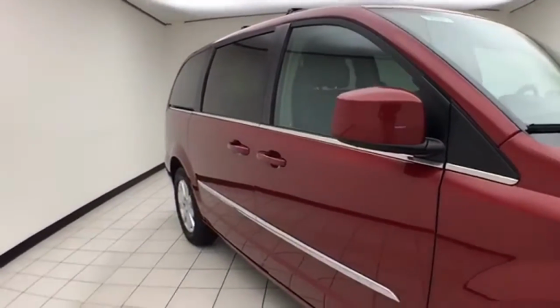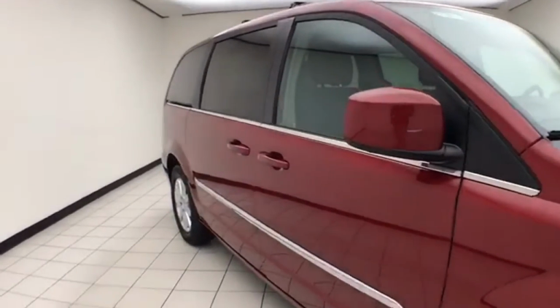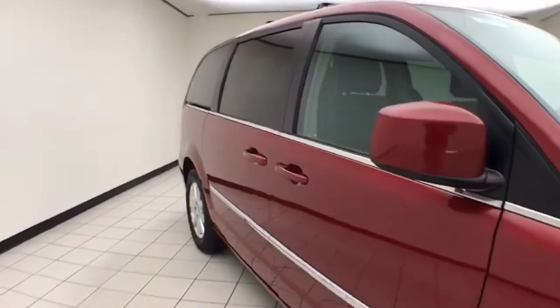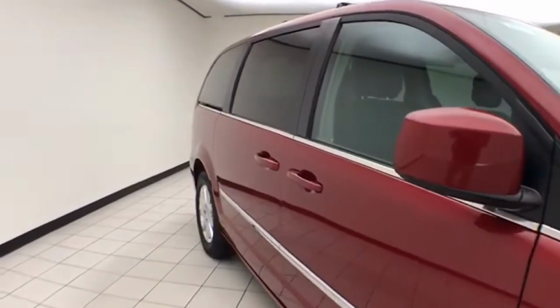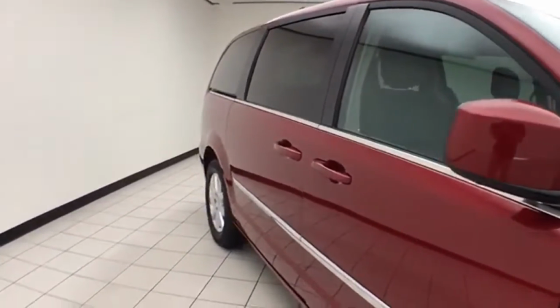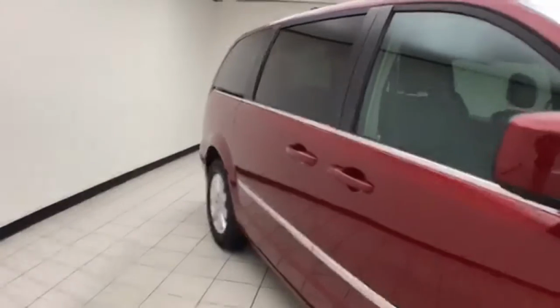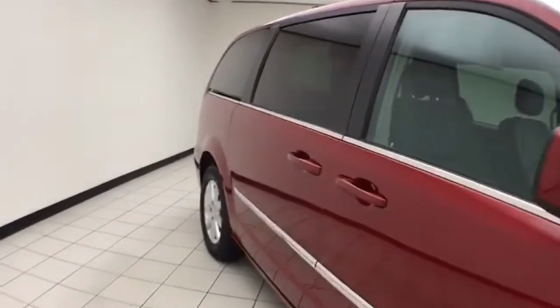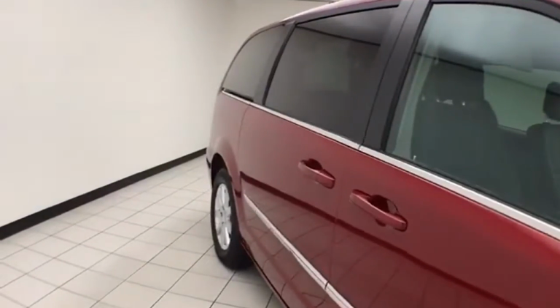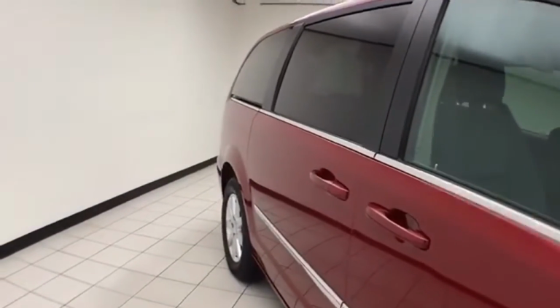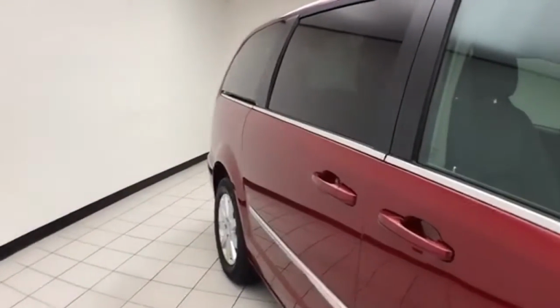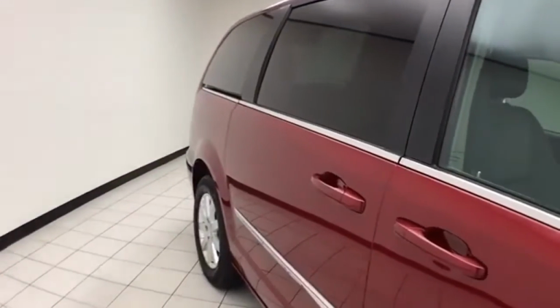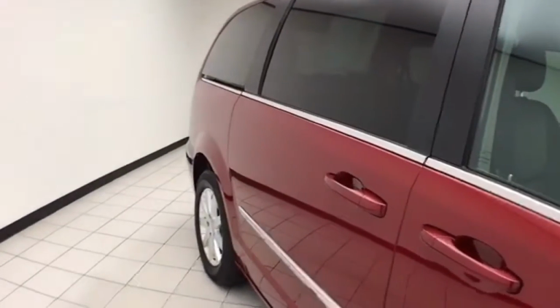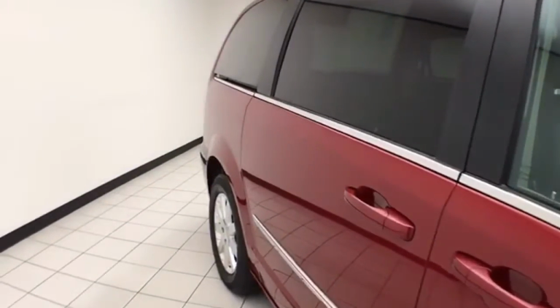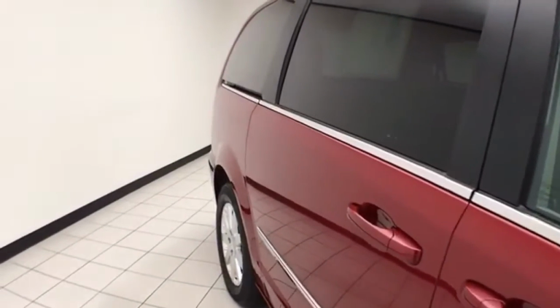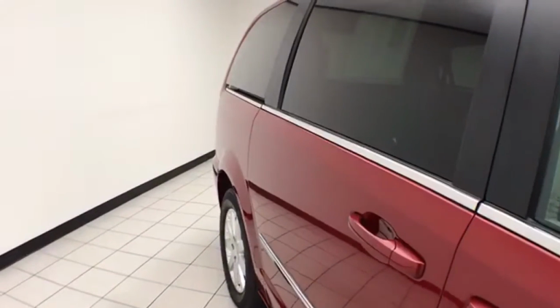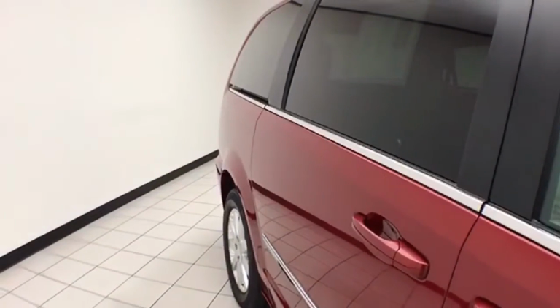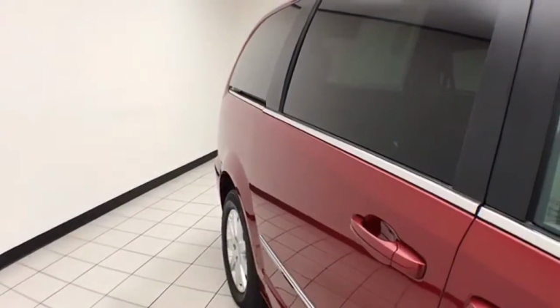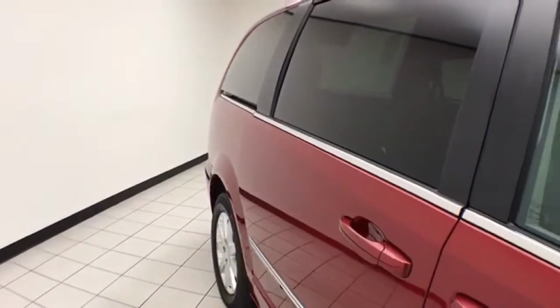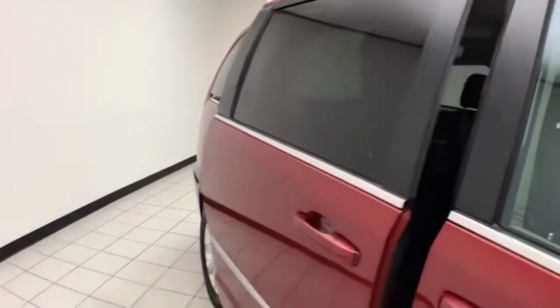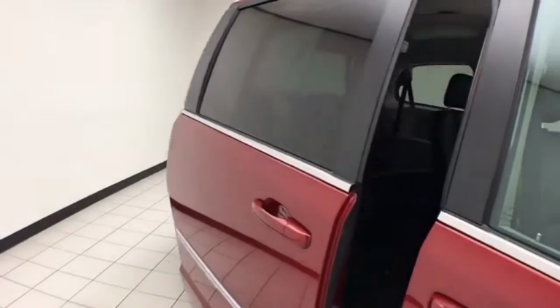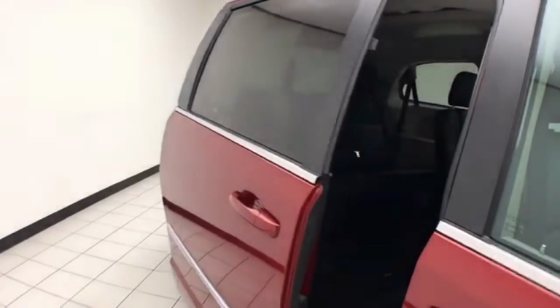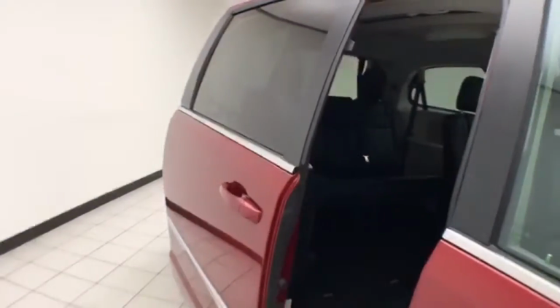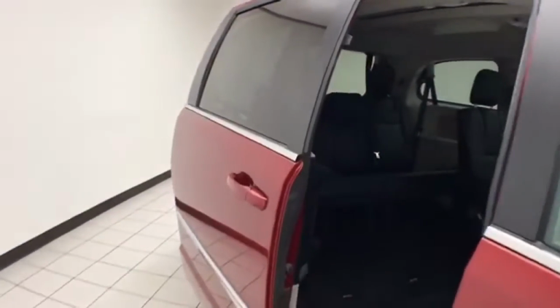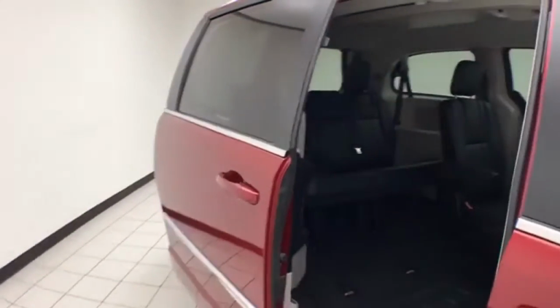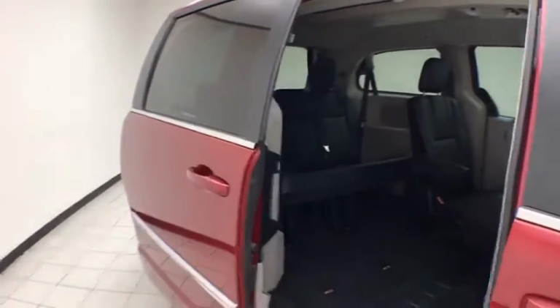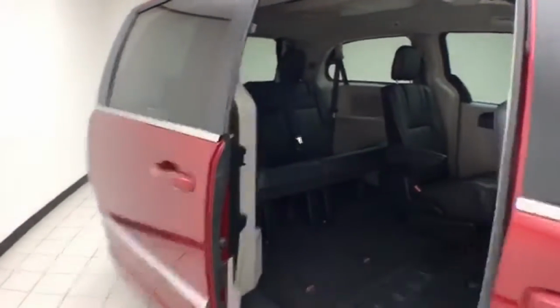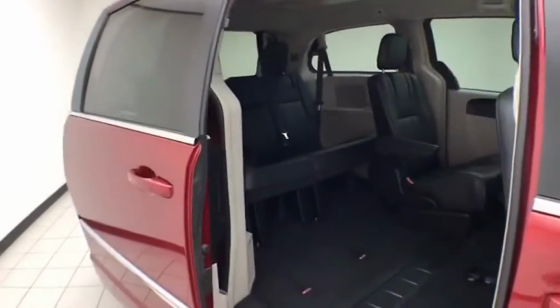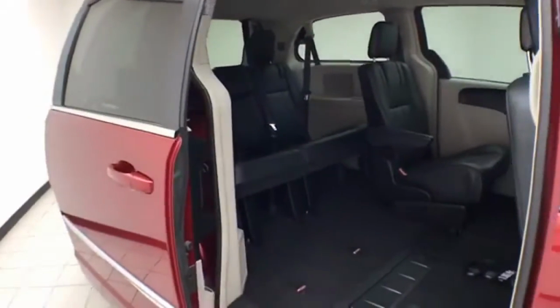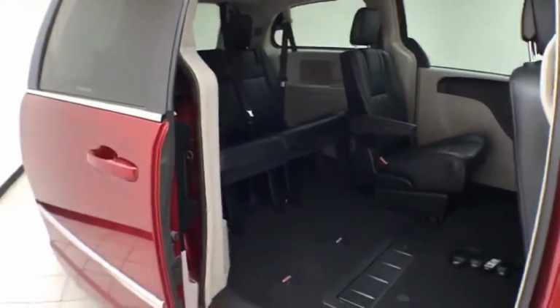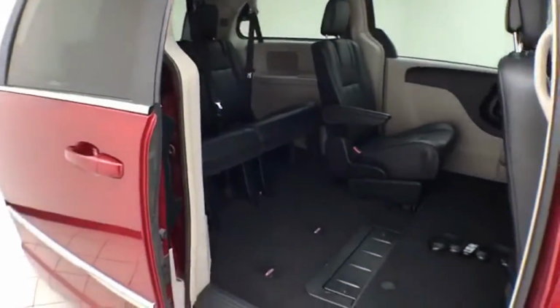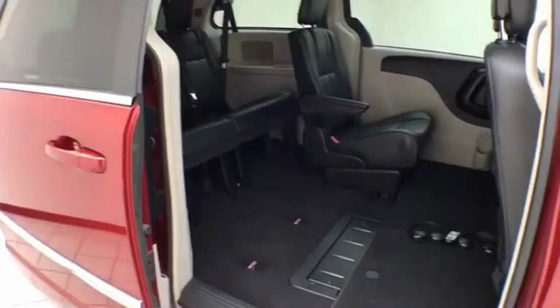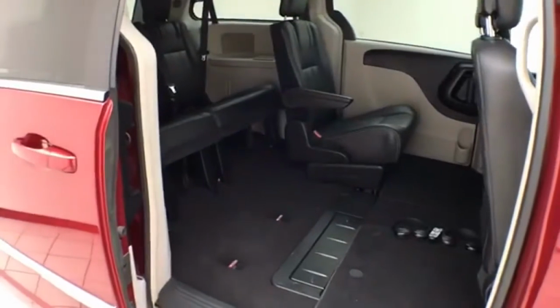To be Chrysler Group Certified, a vehicle goes through a very strict 125-point inspection, giving you the balance of a 7-year, 100,000-mile powertrain warranty. You'll also receive an additional 3-month, 3,000-mile maximum care coverage.